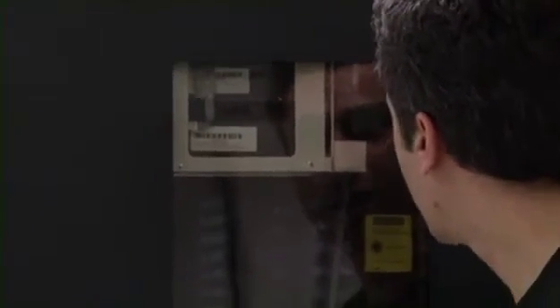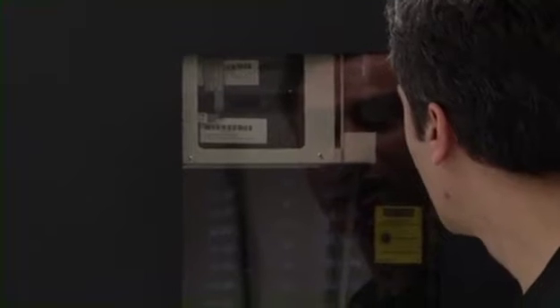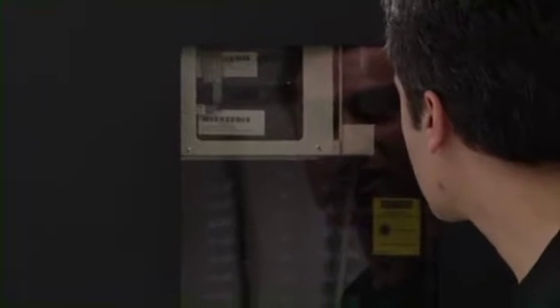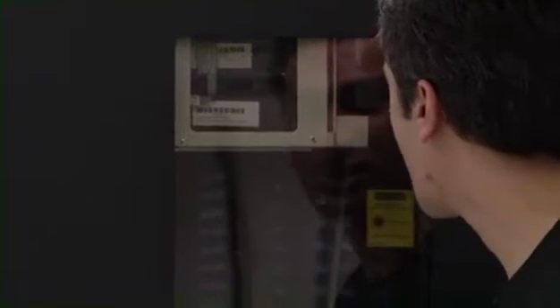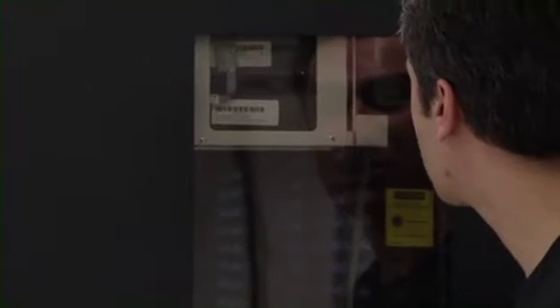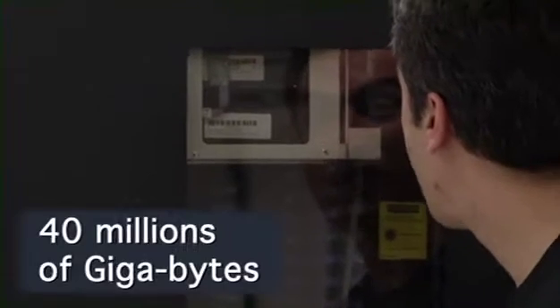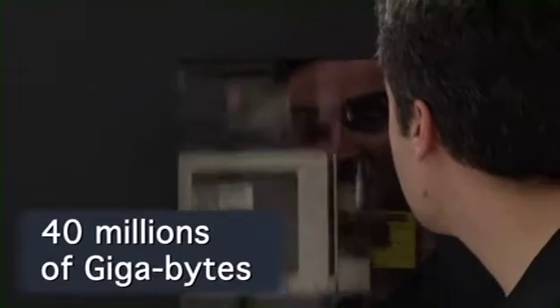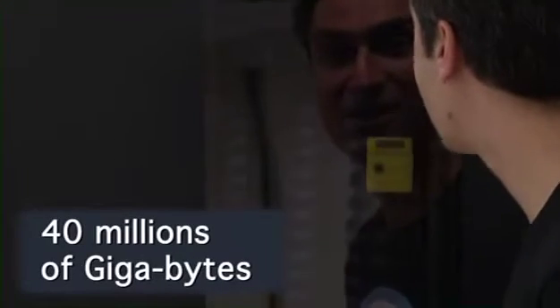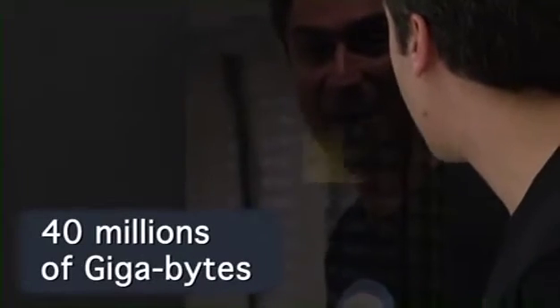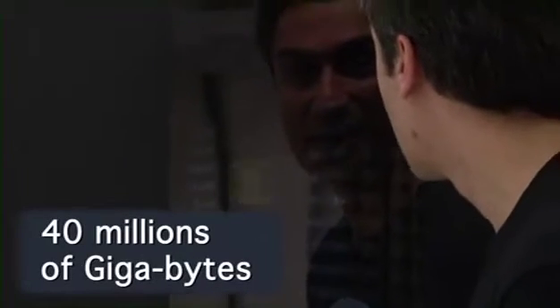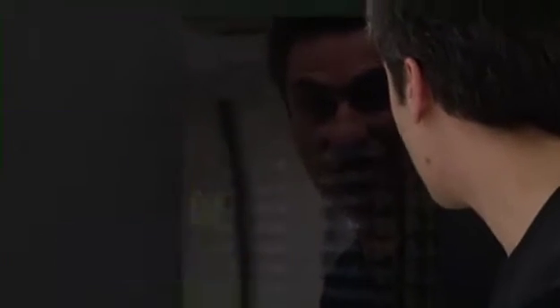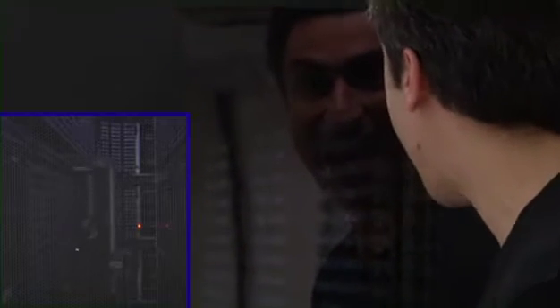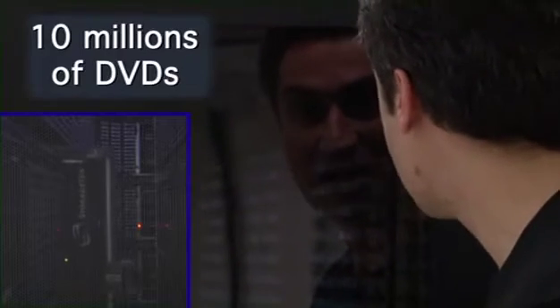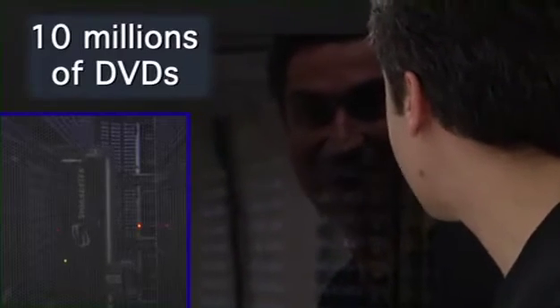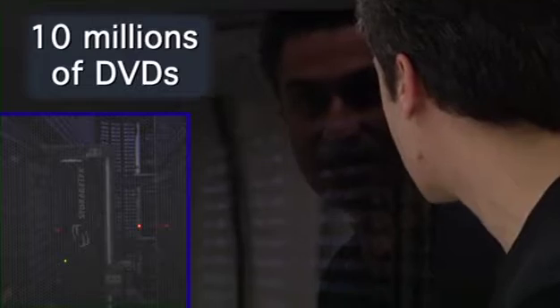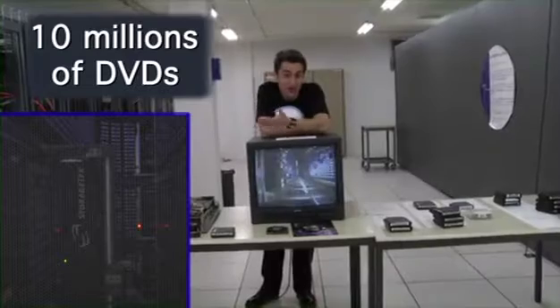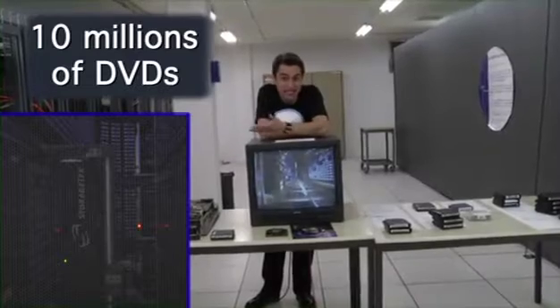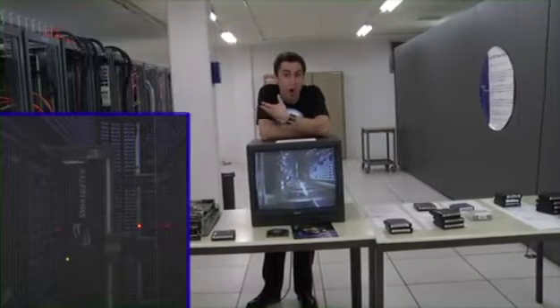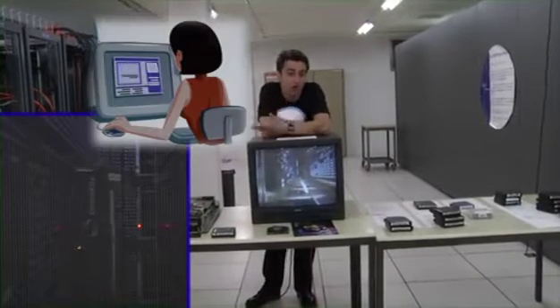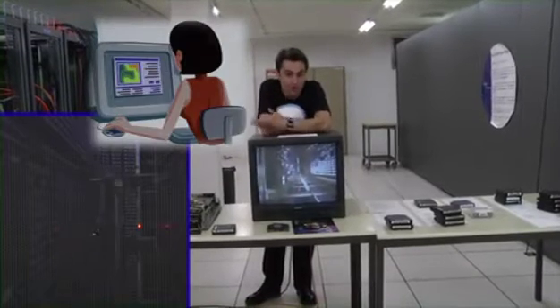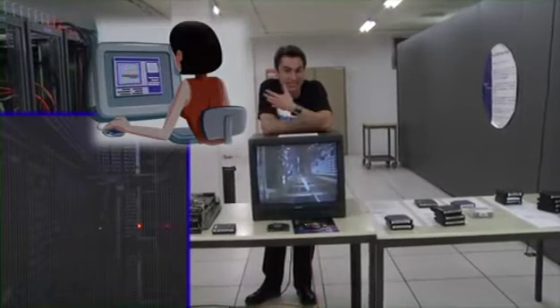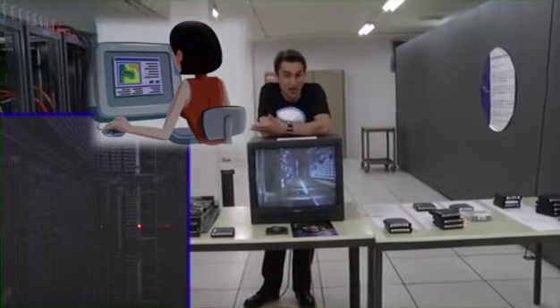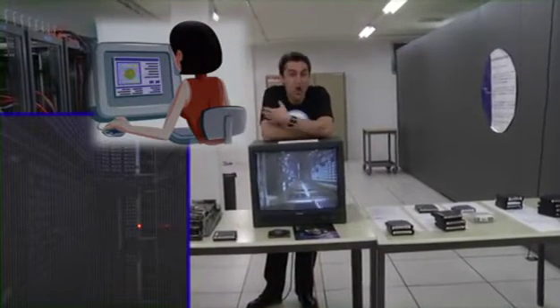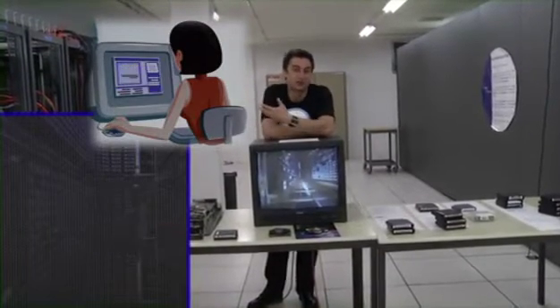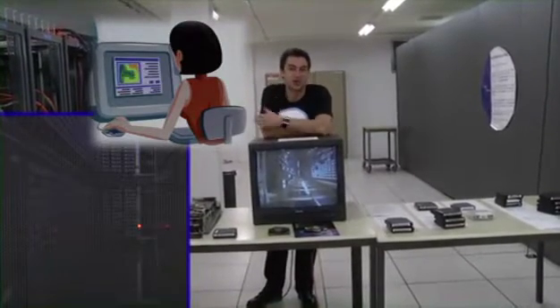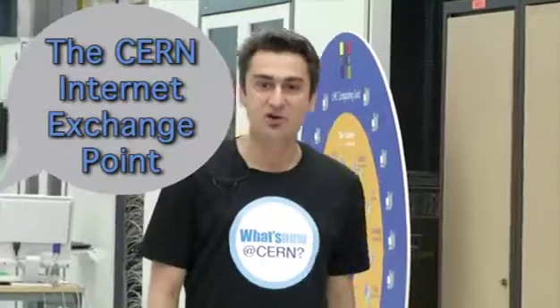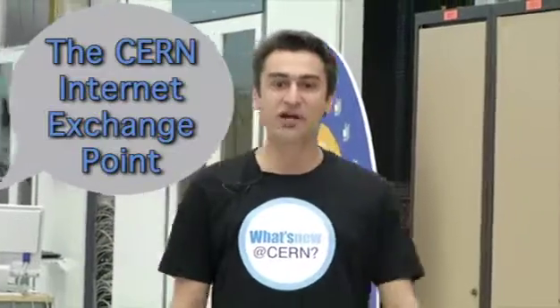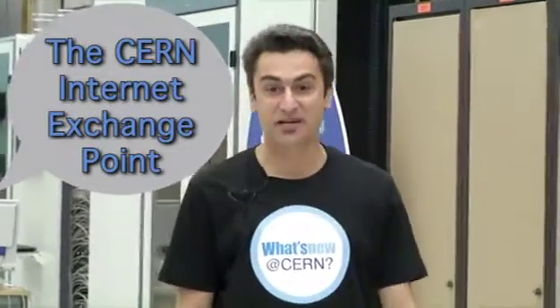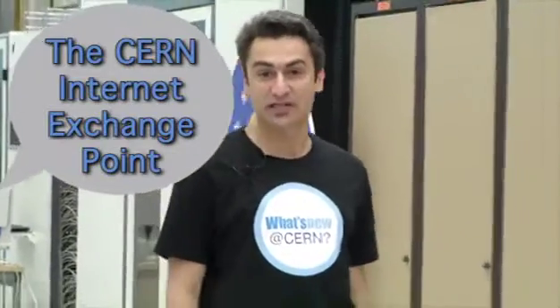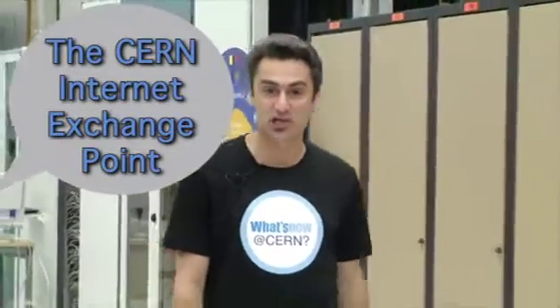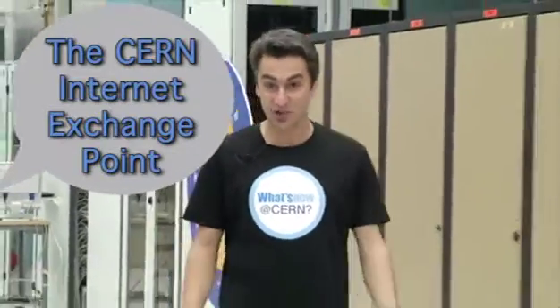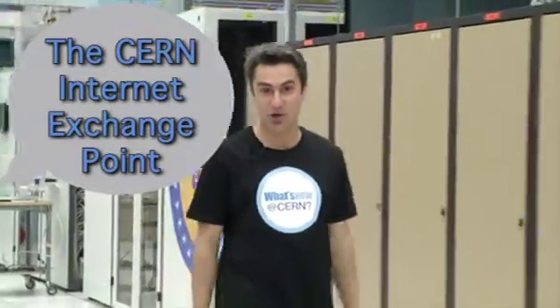Here, we can store something like 40 million gigabytes, the equivalent of 10 million DVDs. Then the physicists from all over the world can access this information for their research. They use very high-speed network technologies installed at CERN.